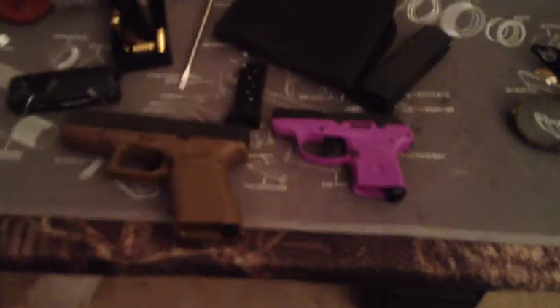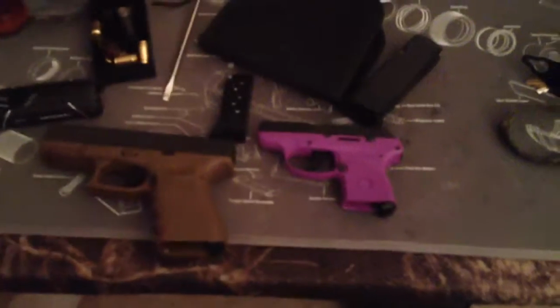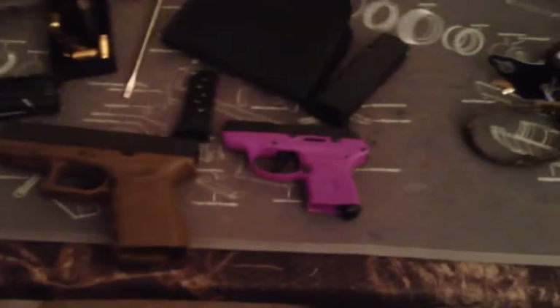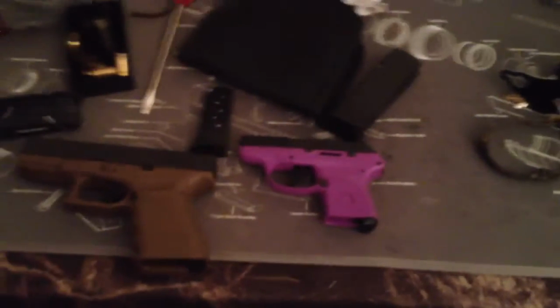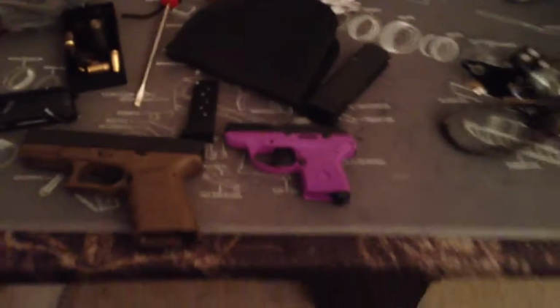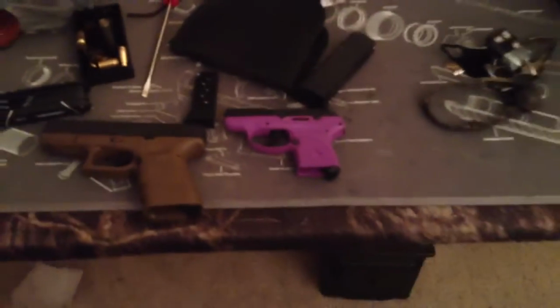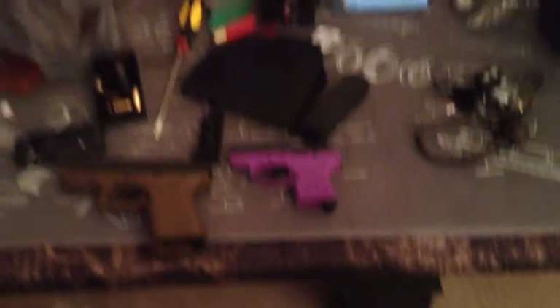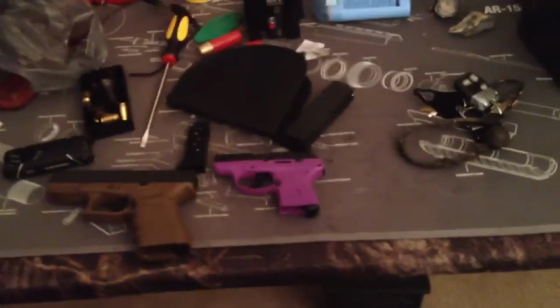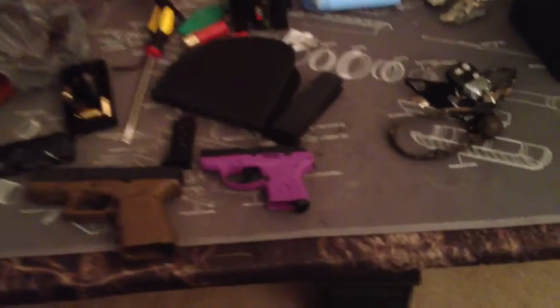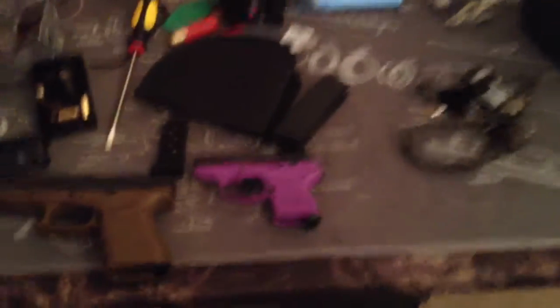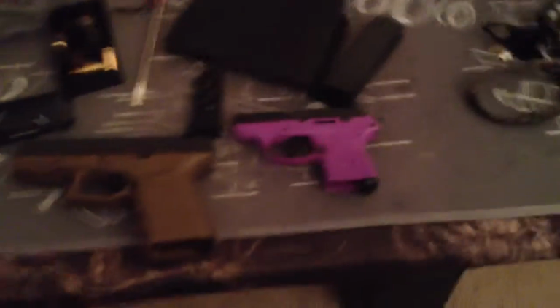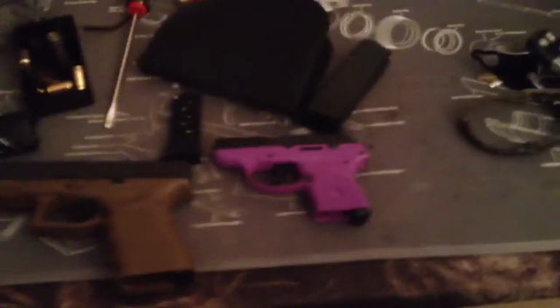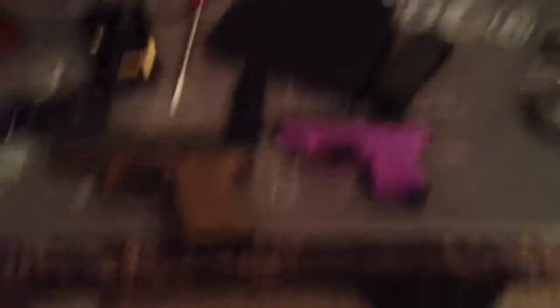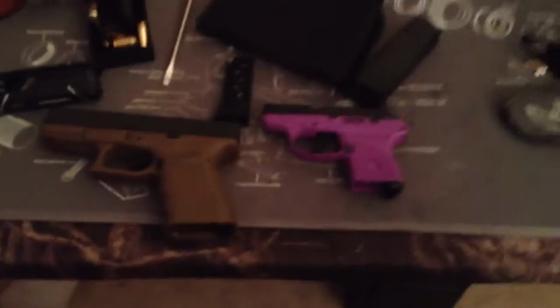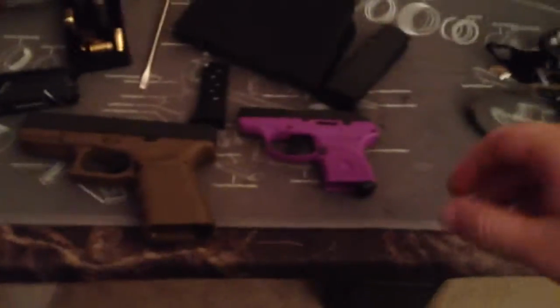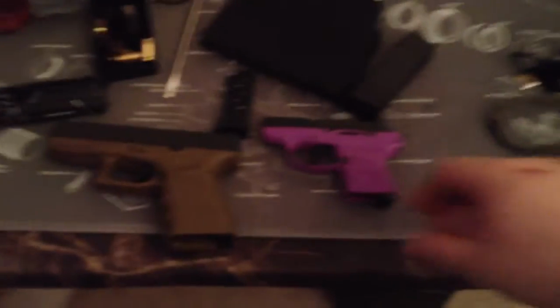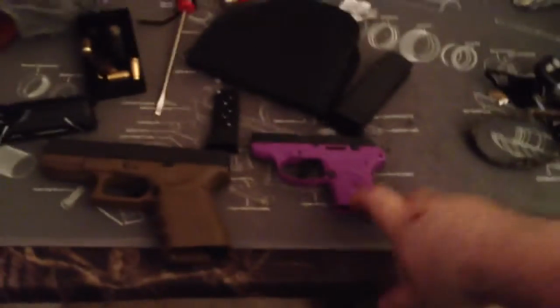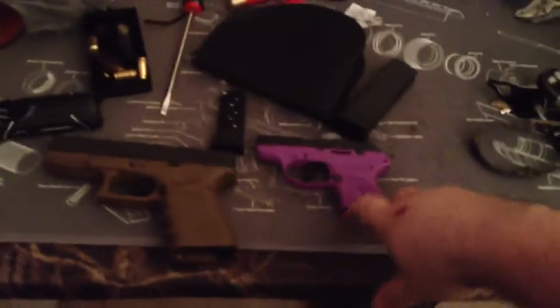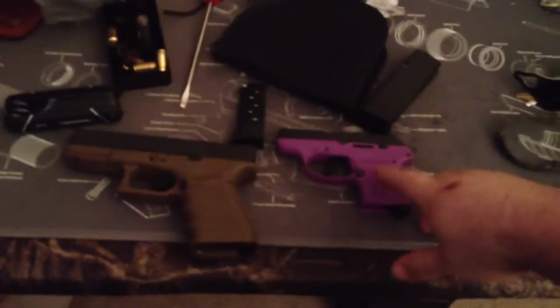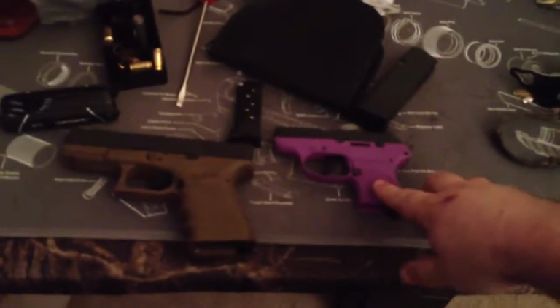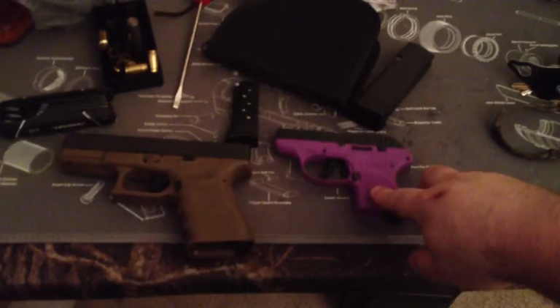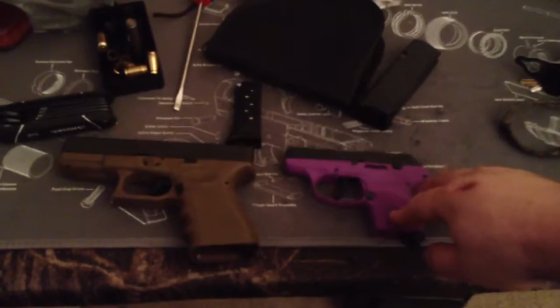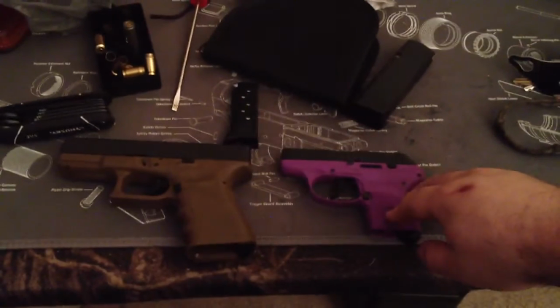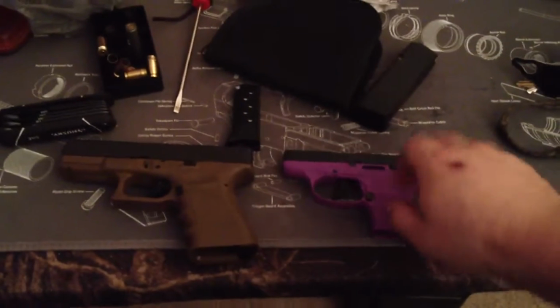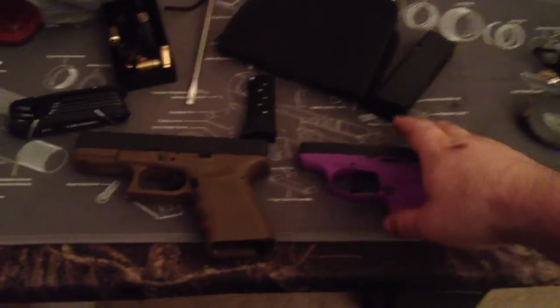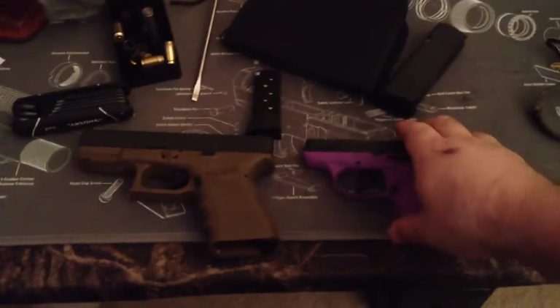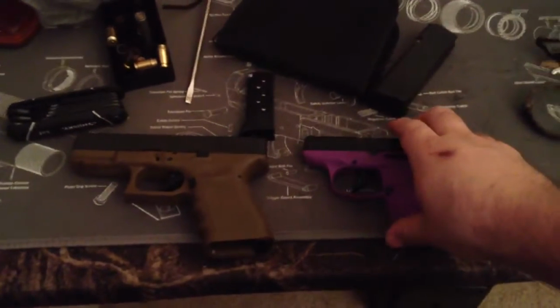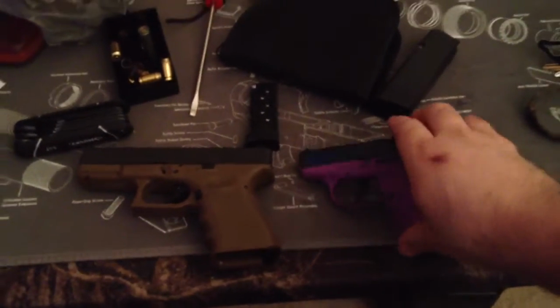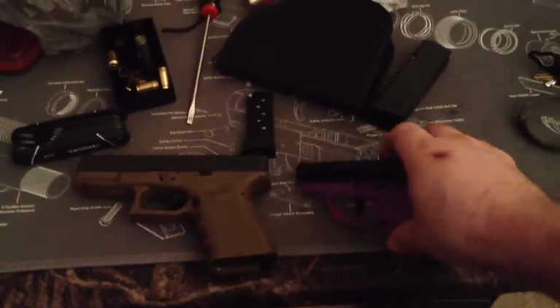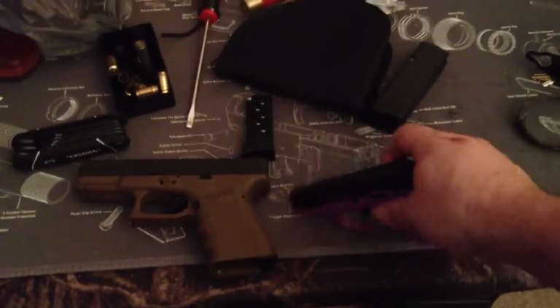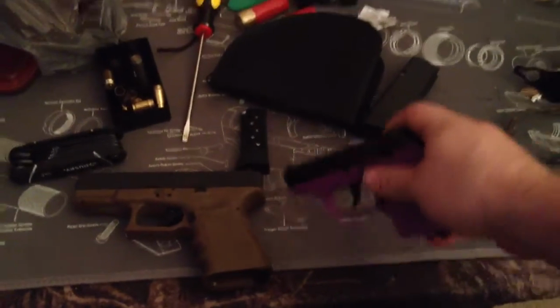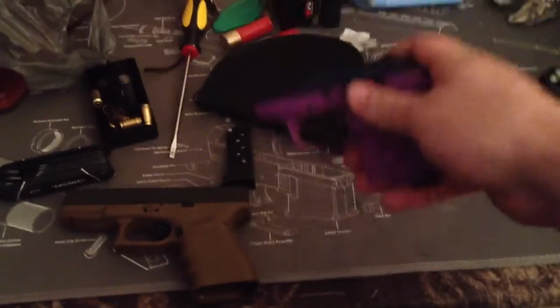What's going on guys, Empty Mags. I'm going to do a quick tabletop review of my wife's new Ruger LCP 380.